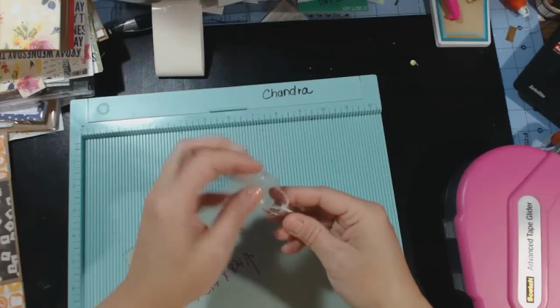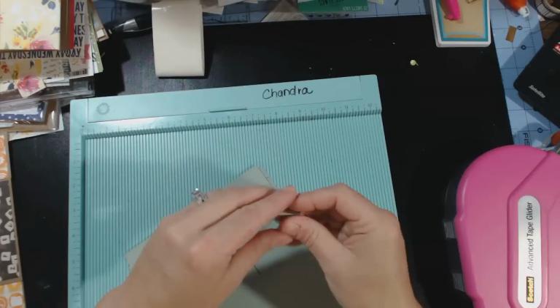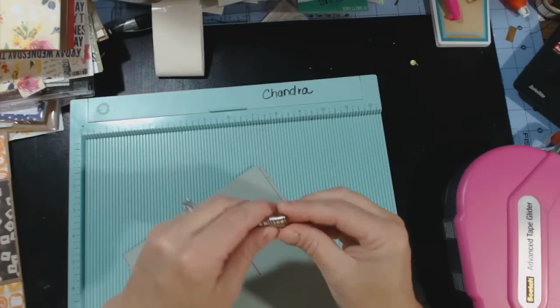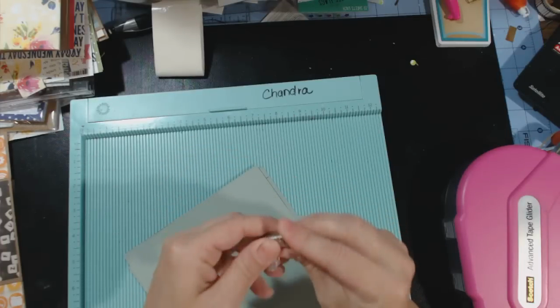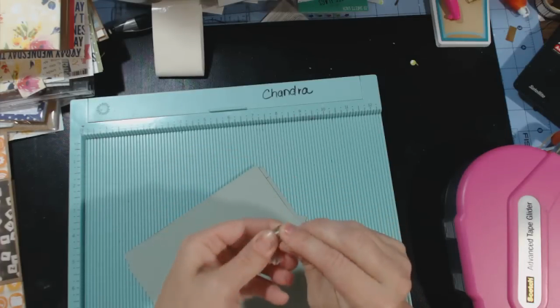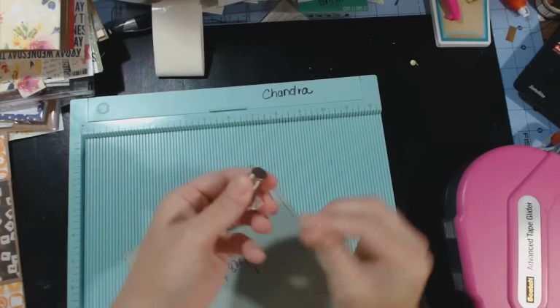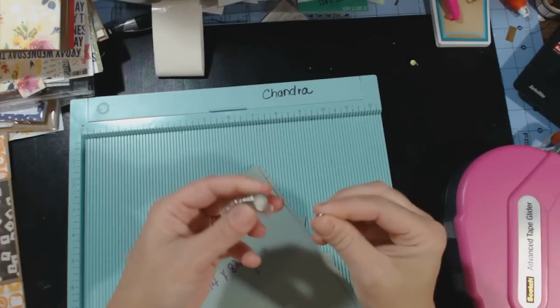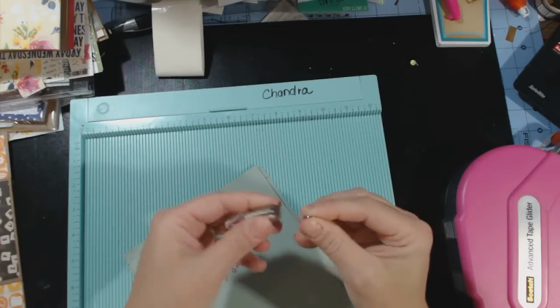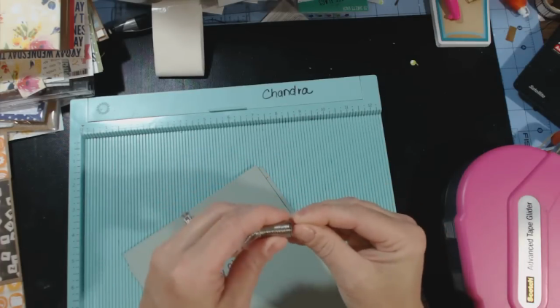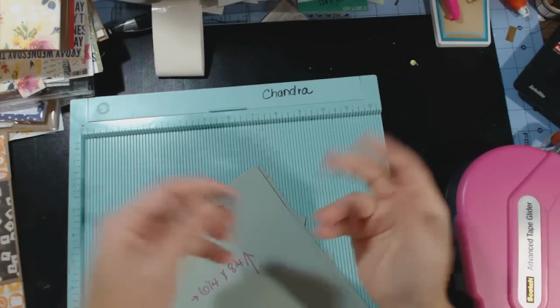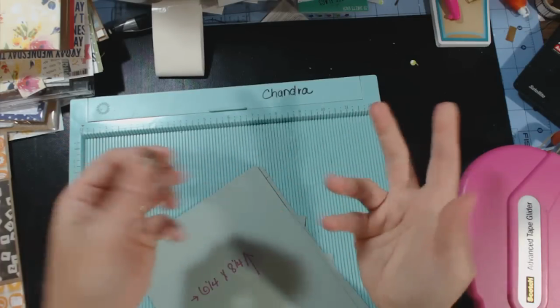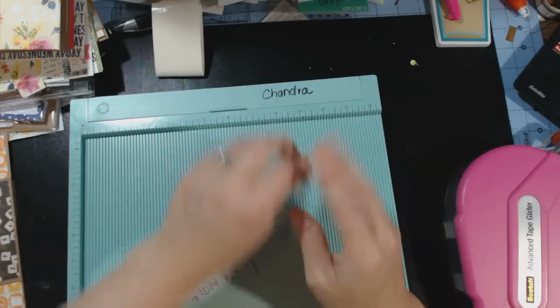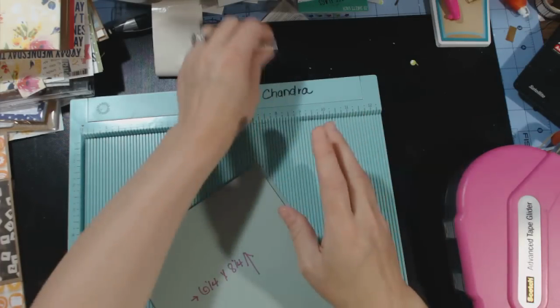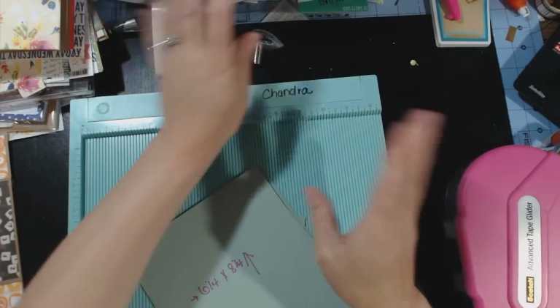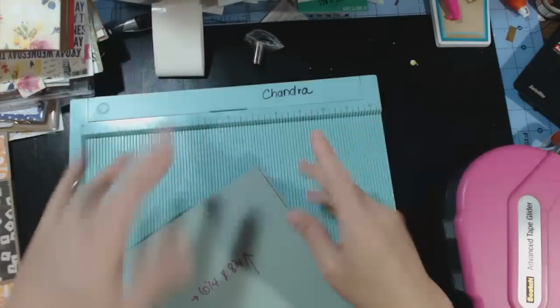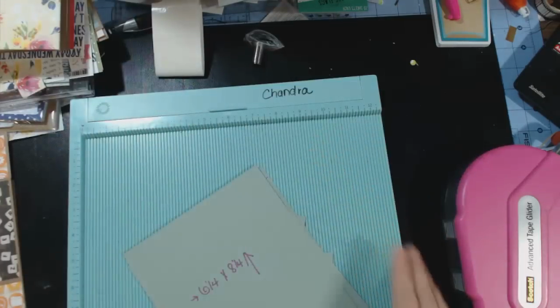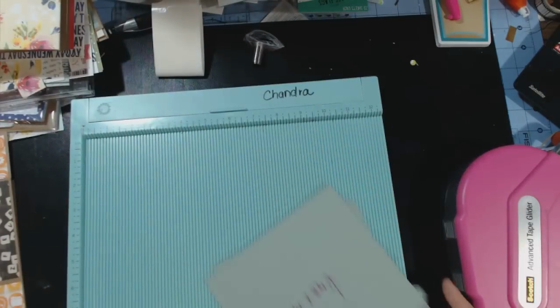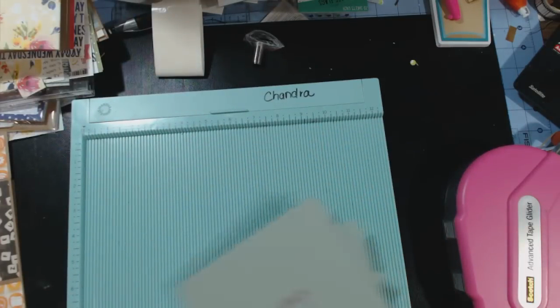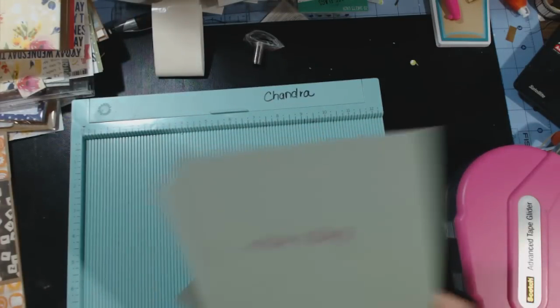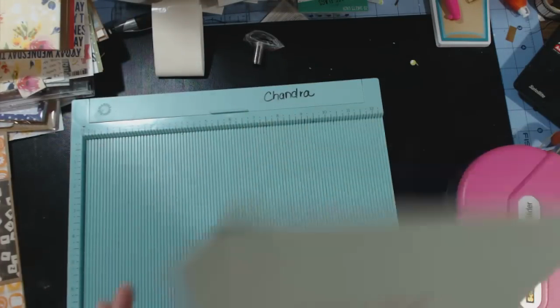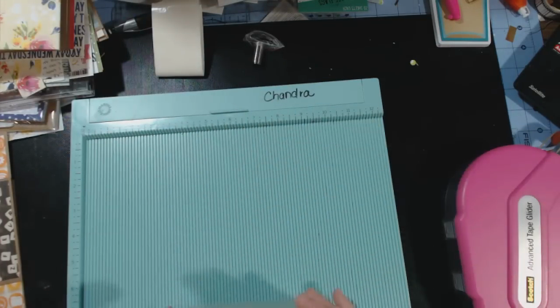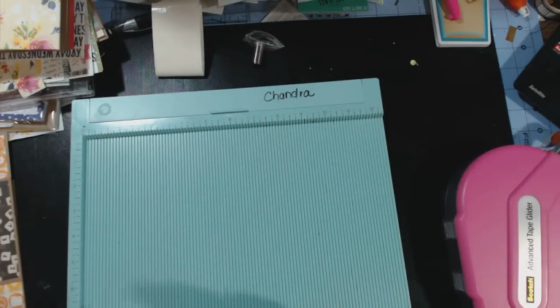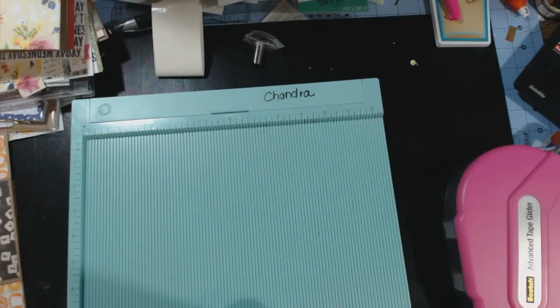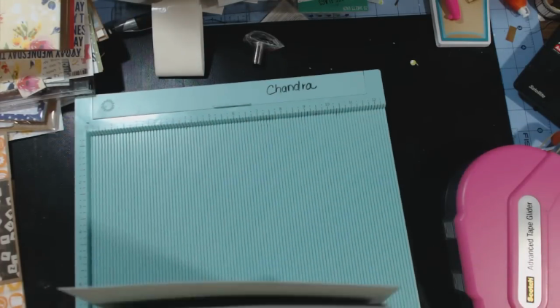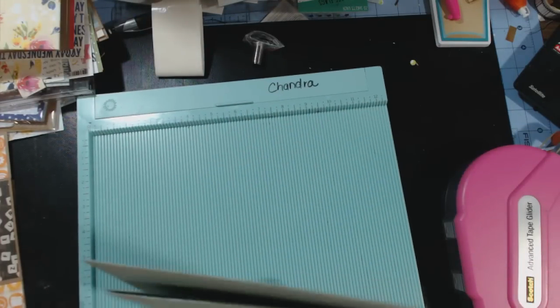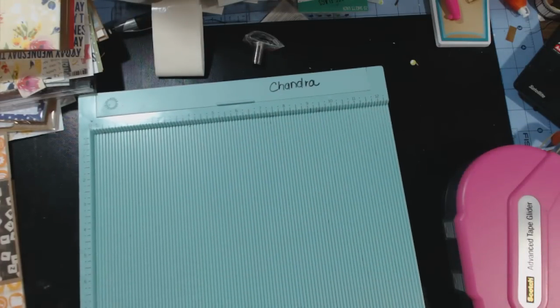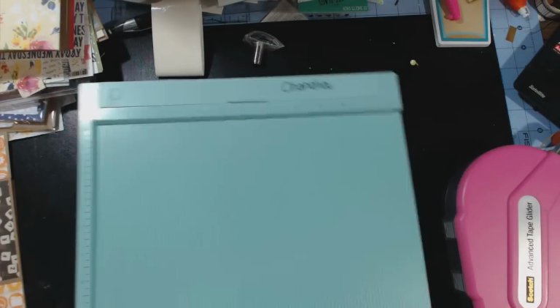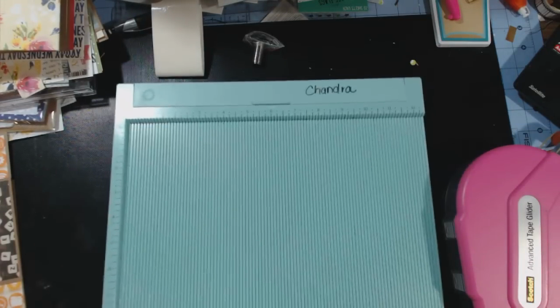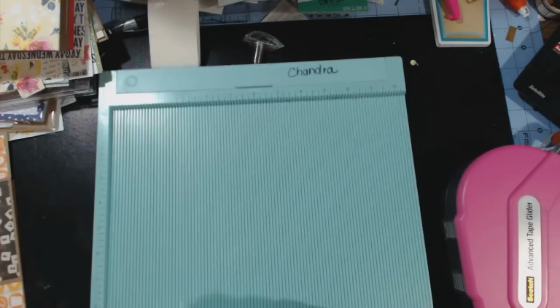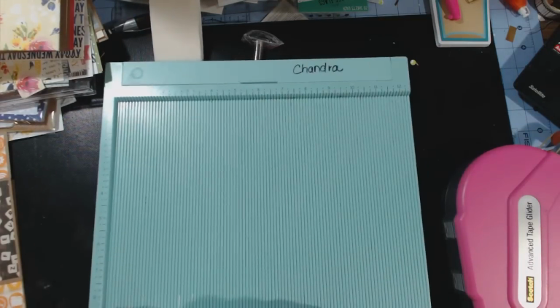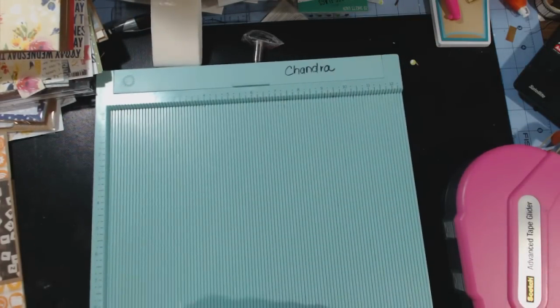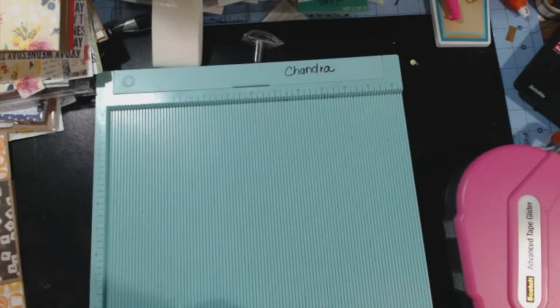Now I know that you can get magnets on one side and a little flat disc on the other side — whatever. So I'm going to go through the measurements of all the cardstock that you need to do this.